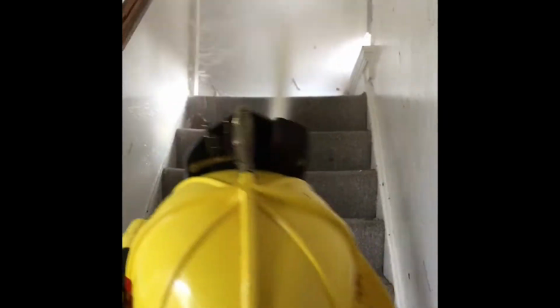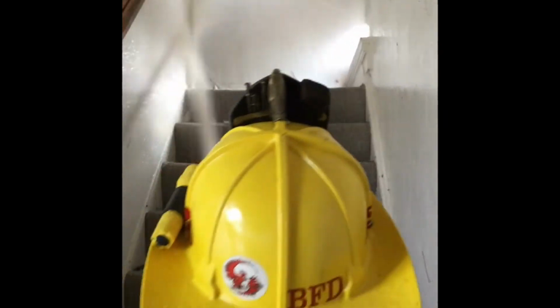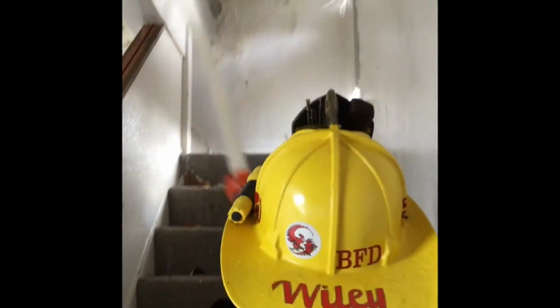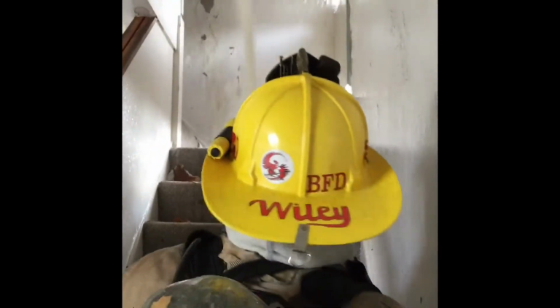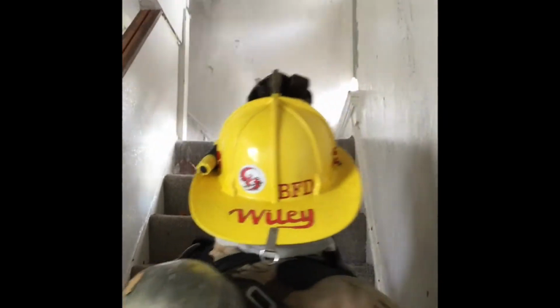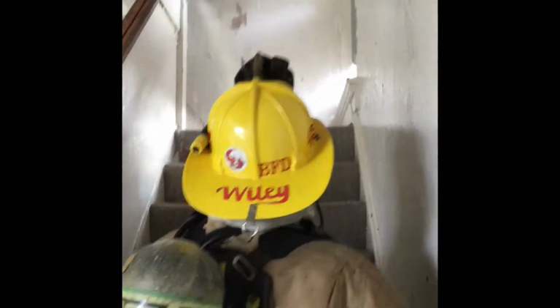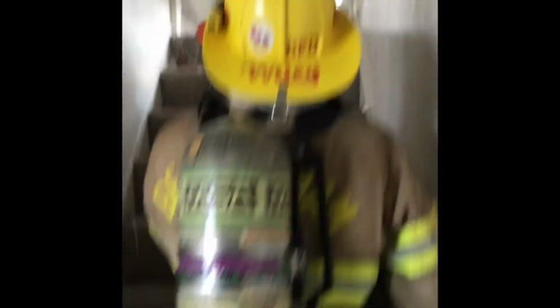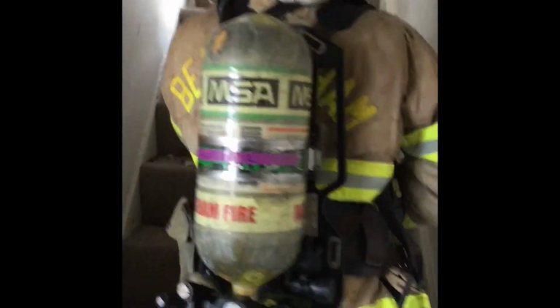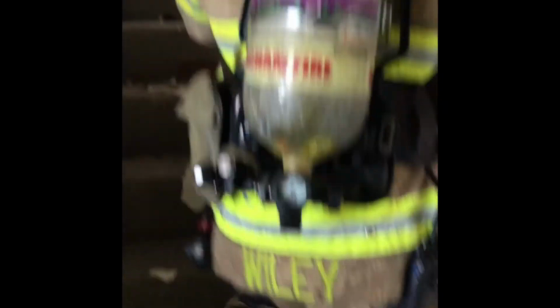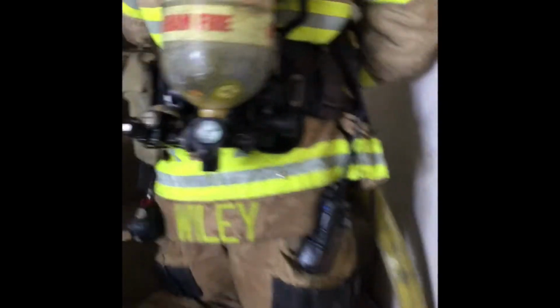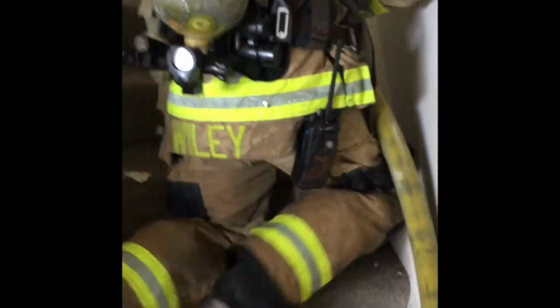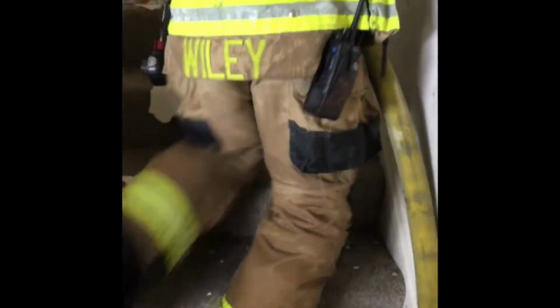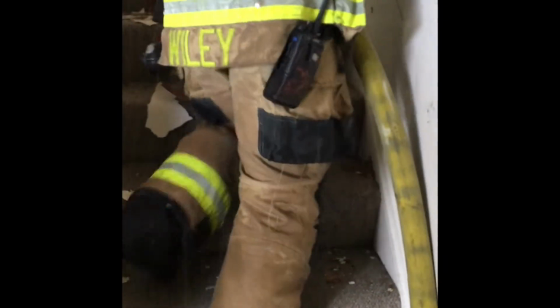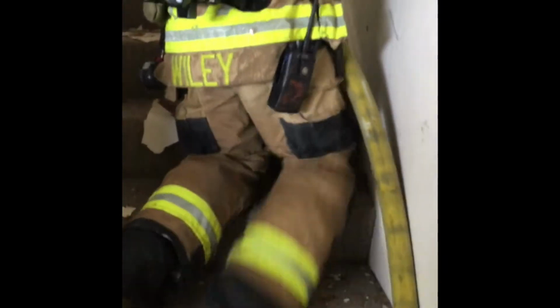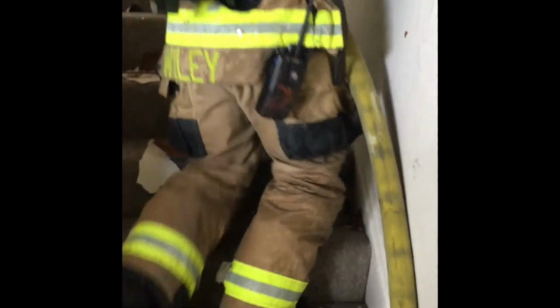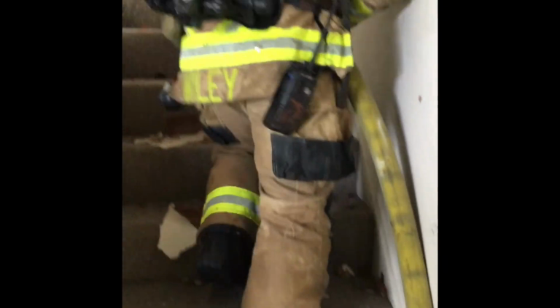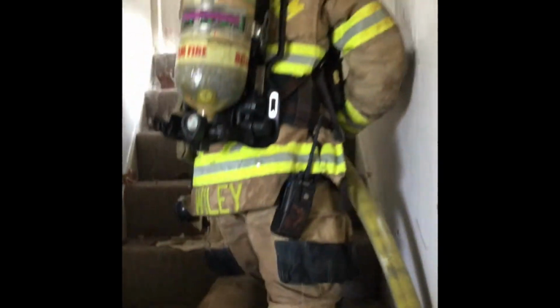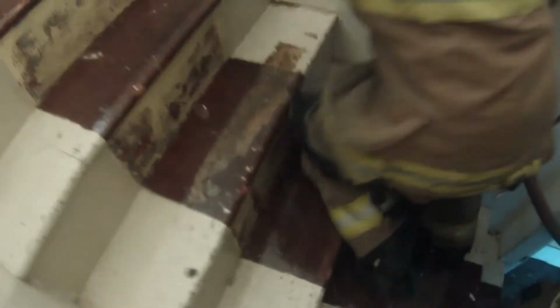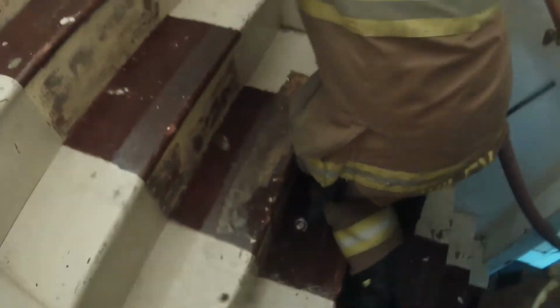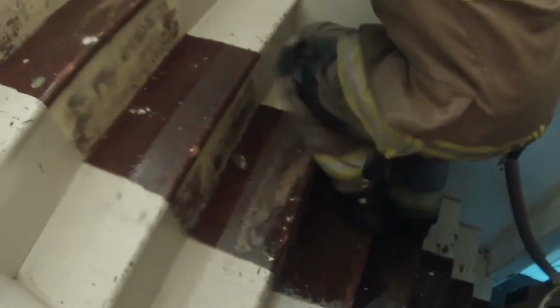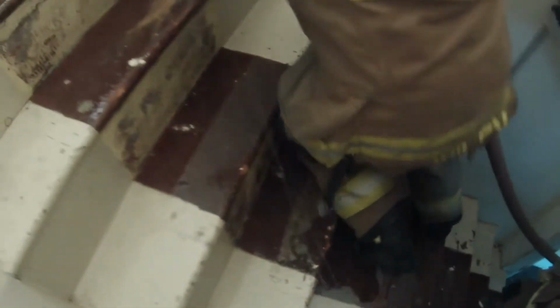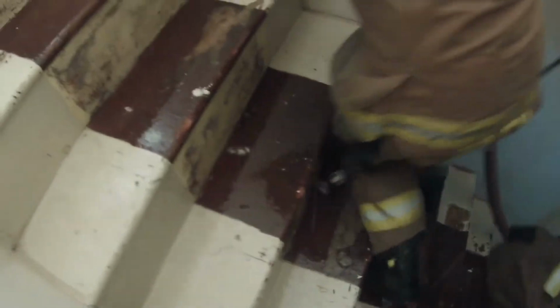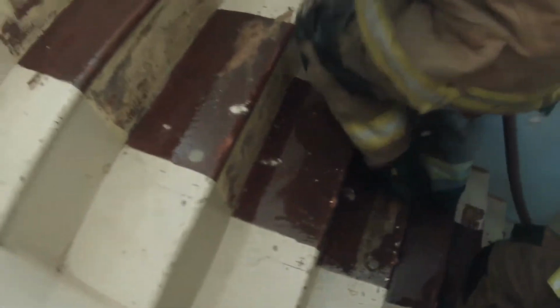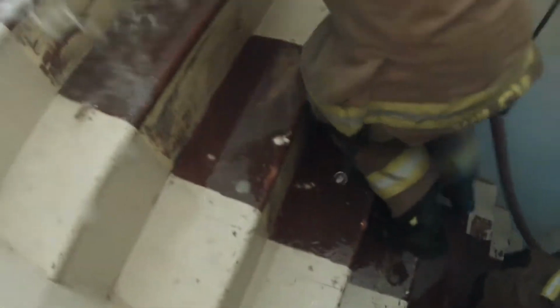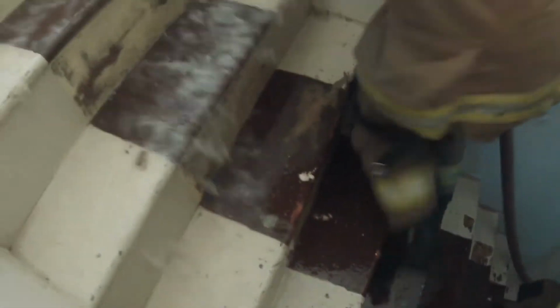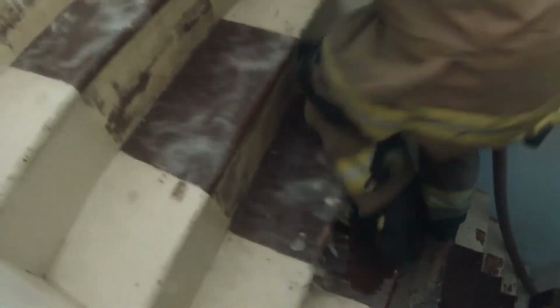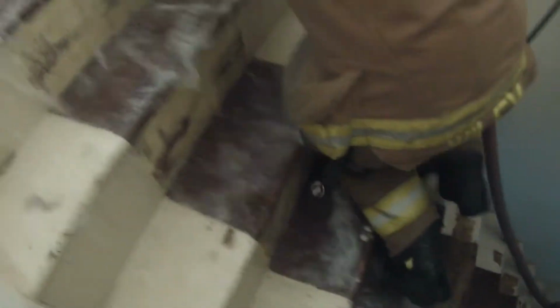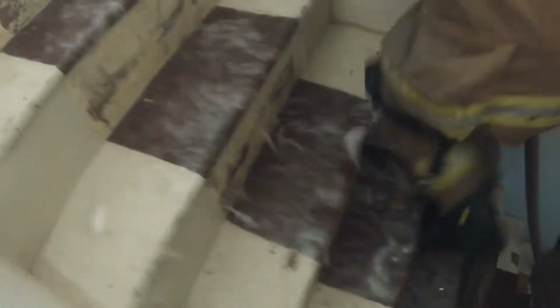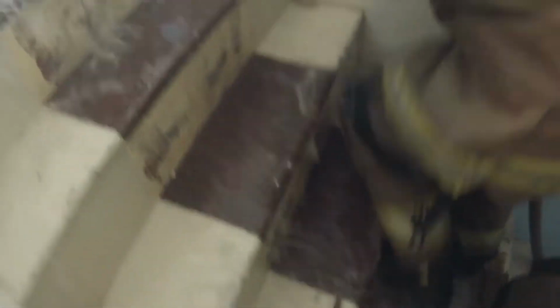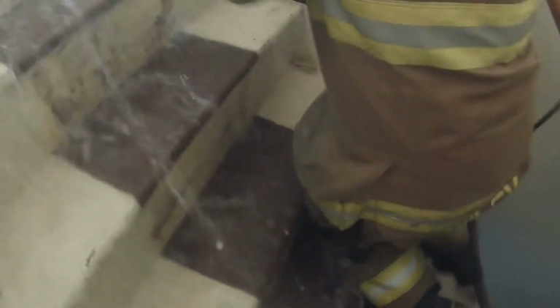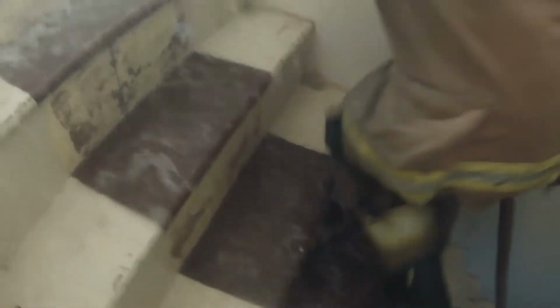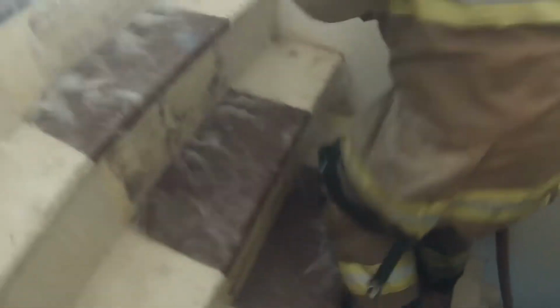As the firefighter starts his push up the stairs, he uses the reach of the stream up high to cool the overhead and to create a safe space once he makes it to floor two. Note how the front foot kicks the riser to check the integrity of the stairs as he advances.